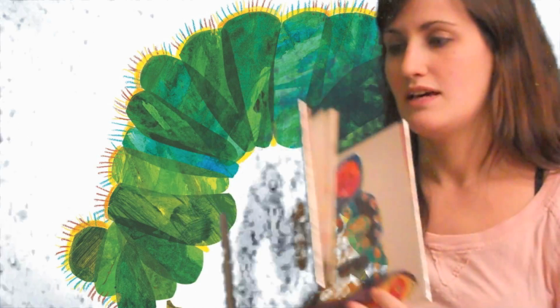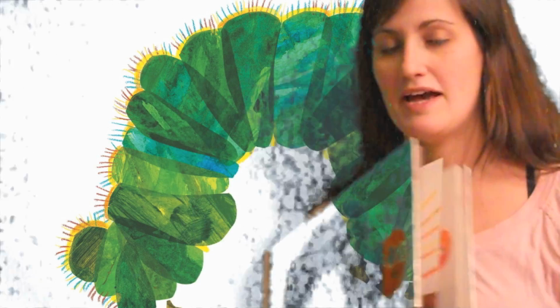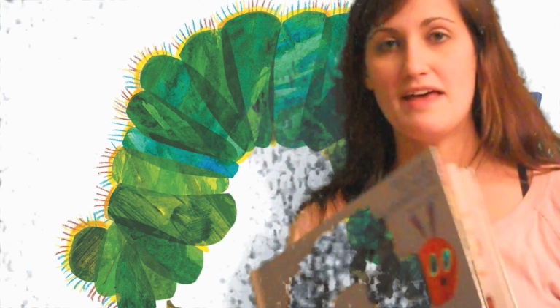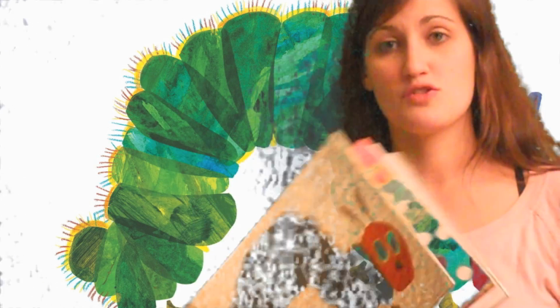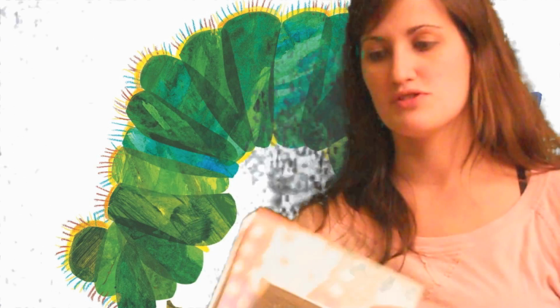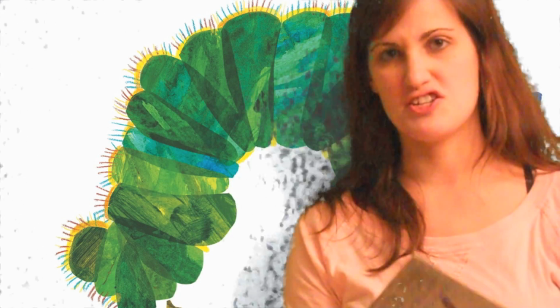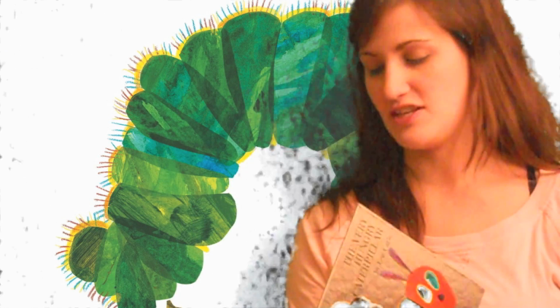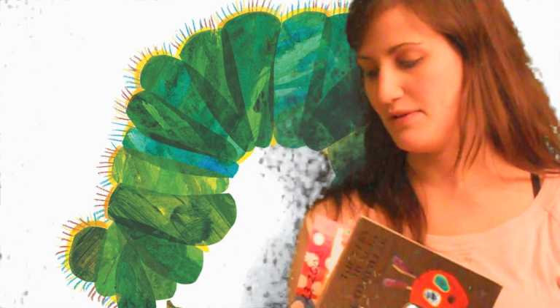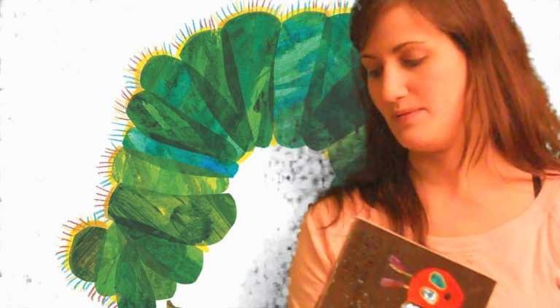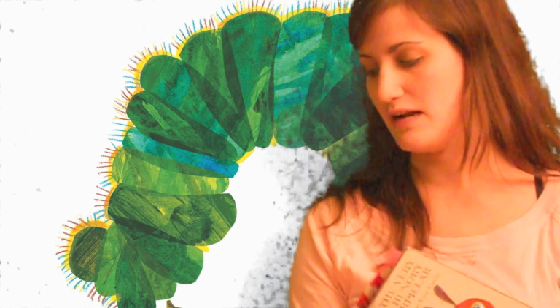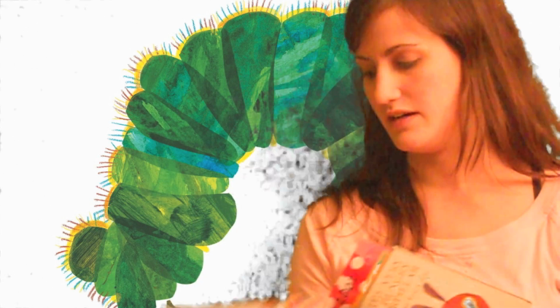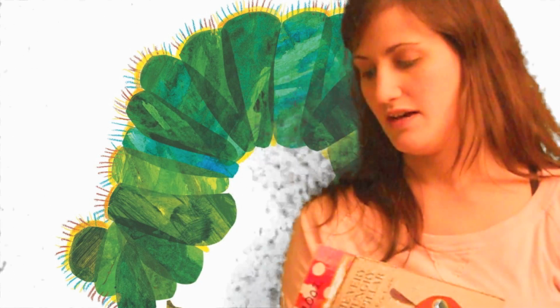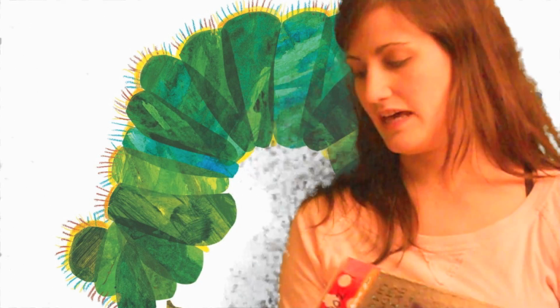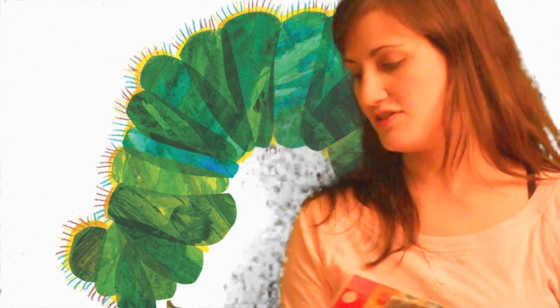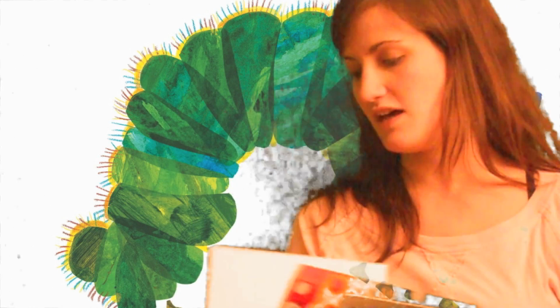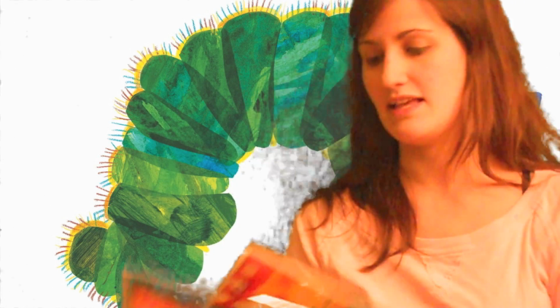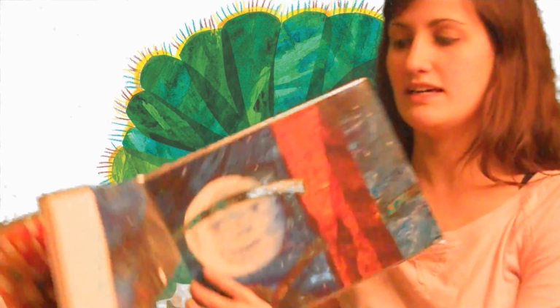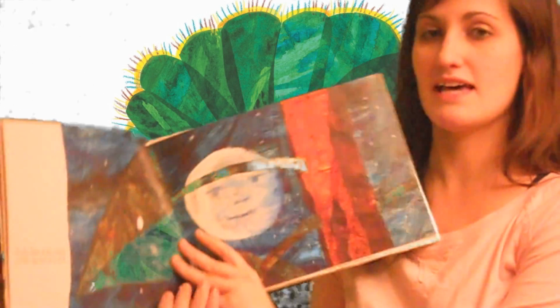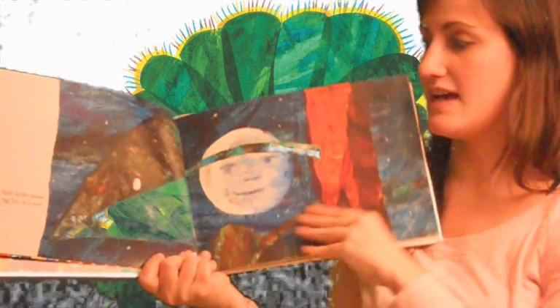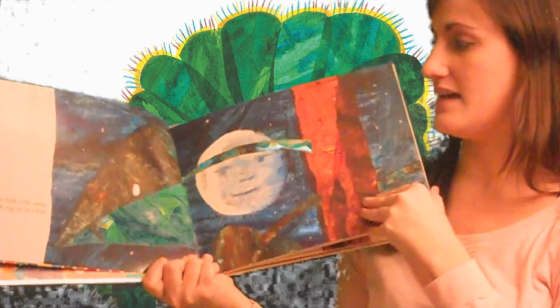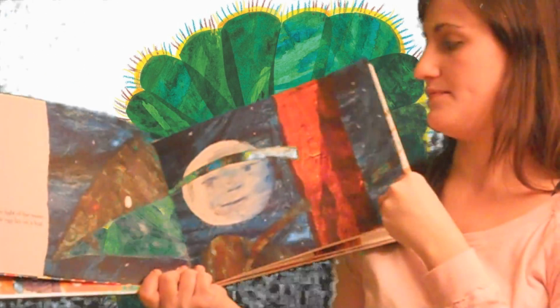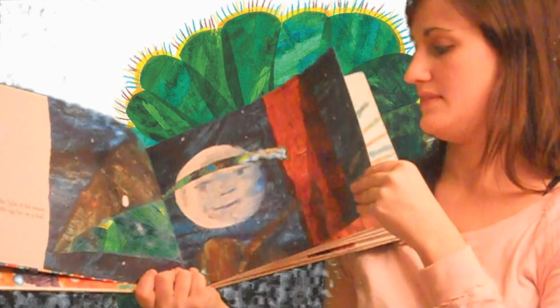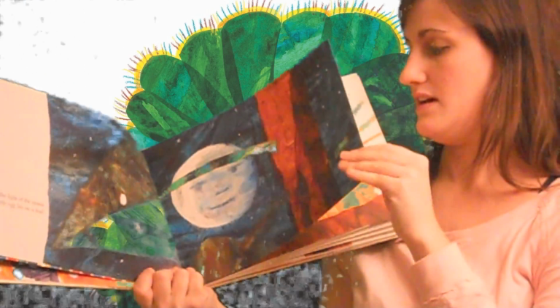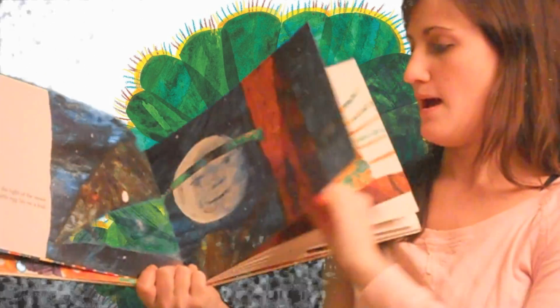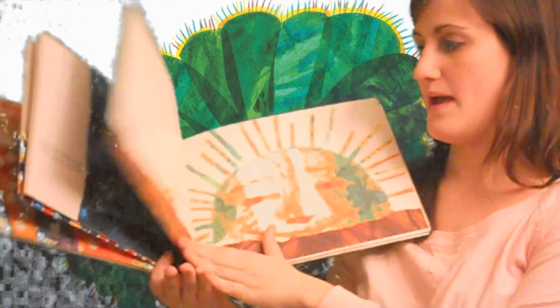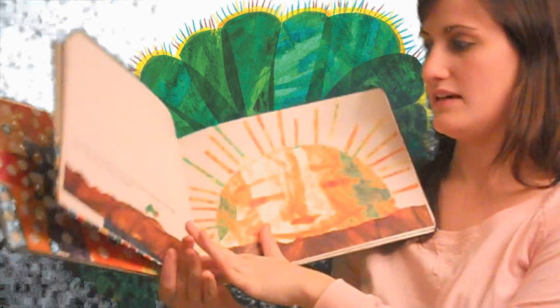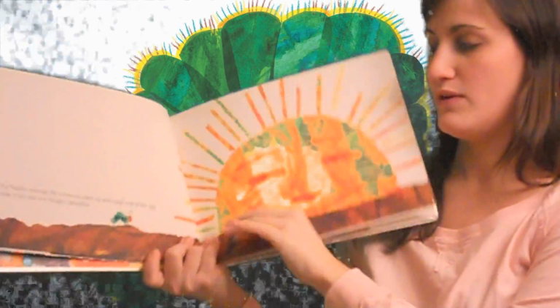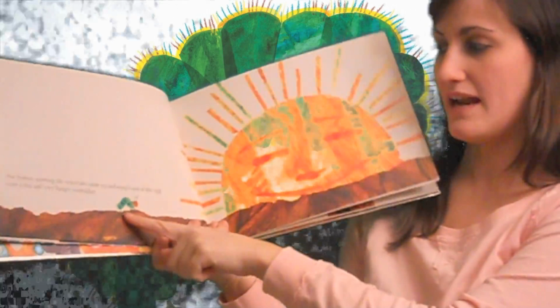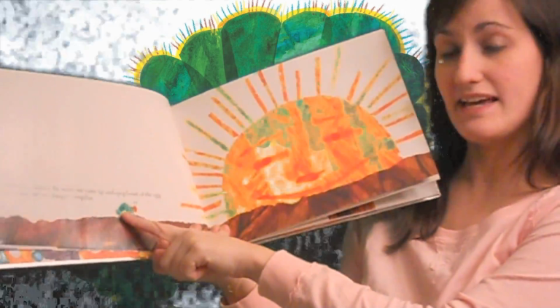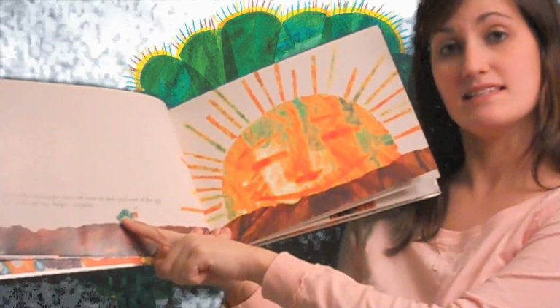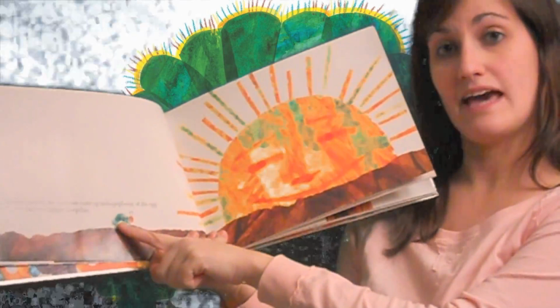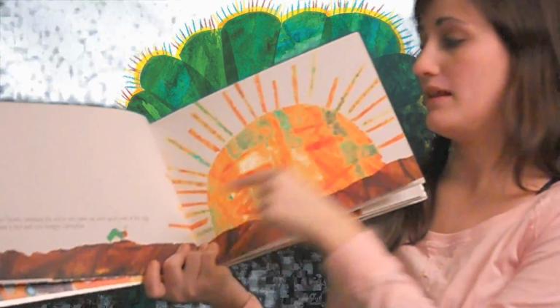Now as we read this story you saw the change that happened in this caterpillar. The caterpillar starts off as a little tiny egg and then when he comes out of the egg he's a caterpillar.